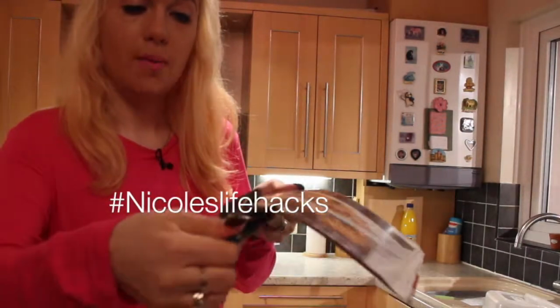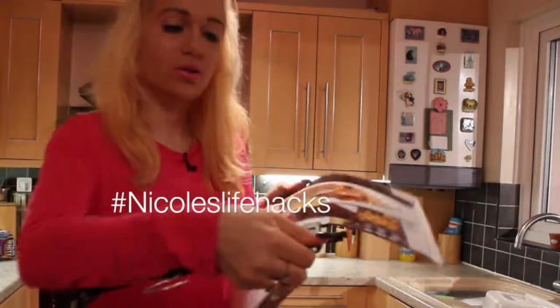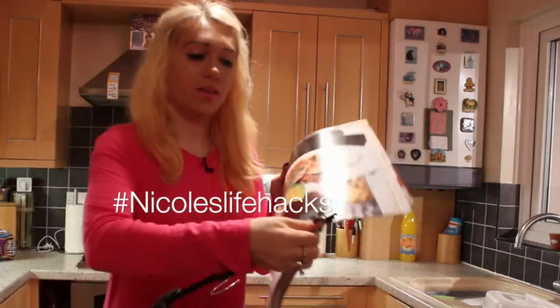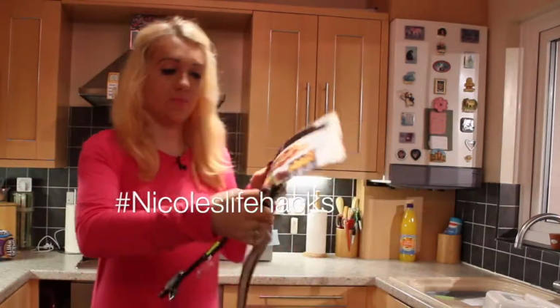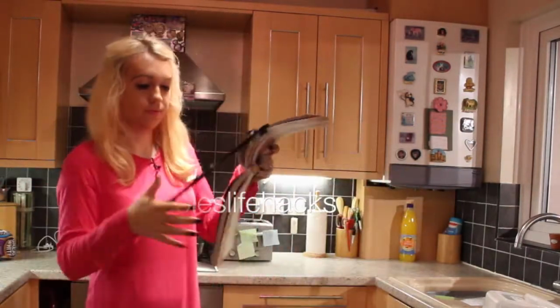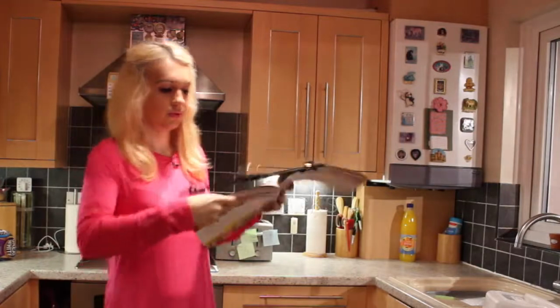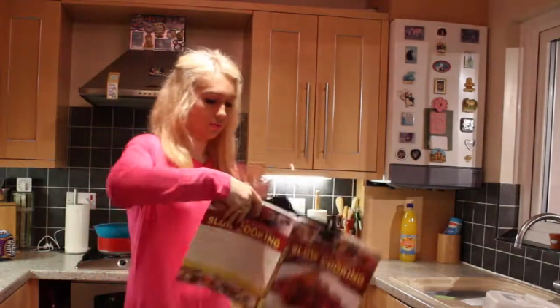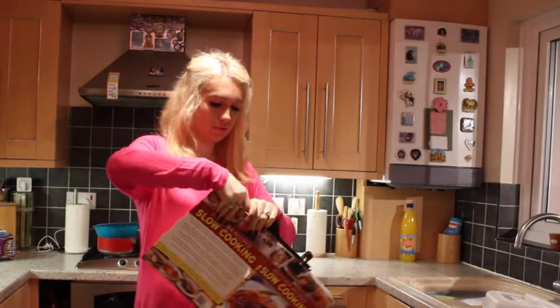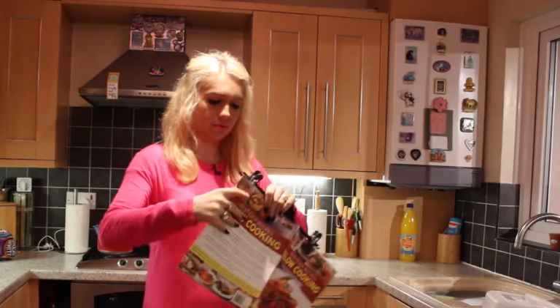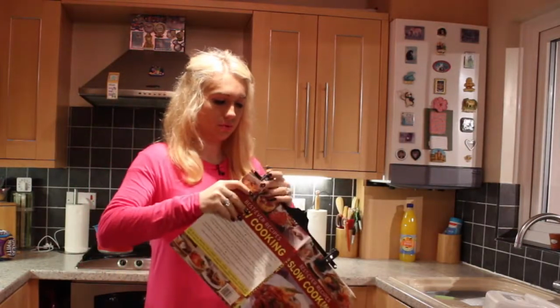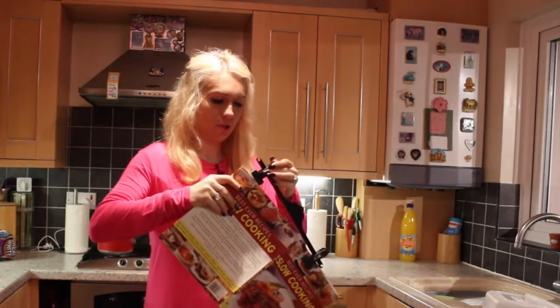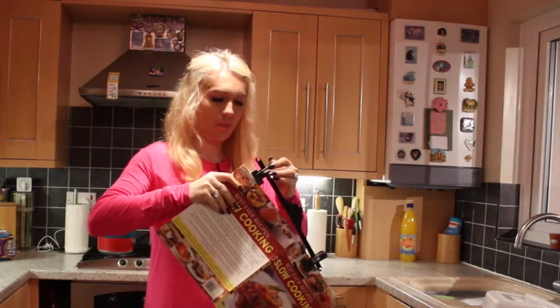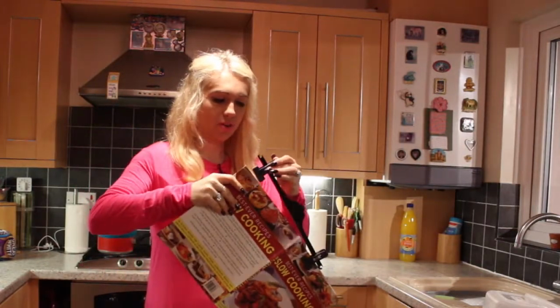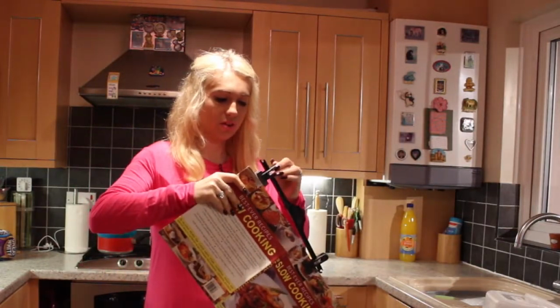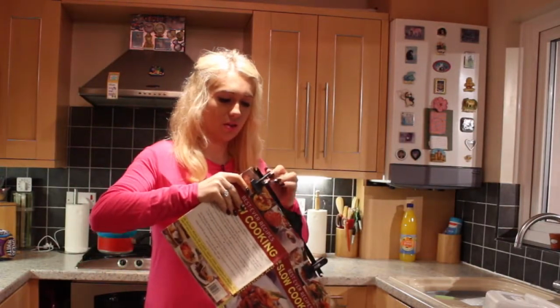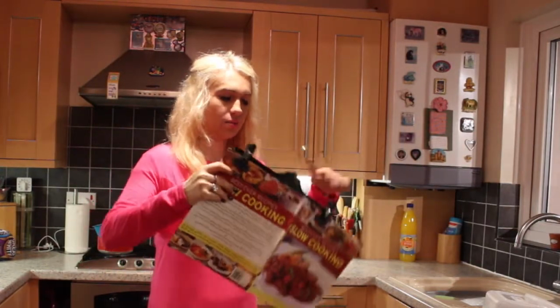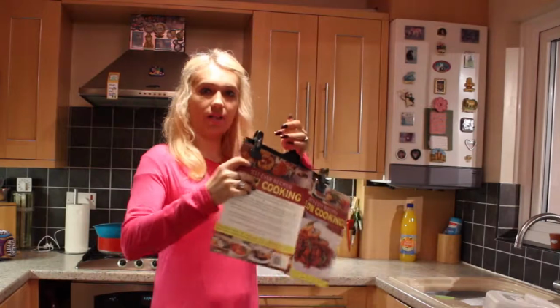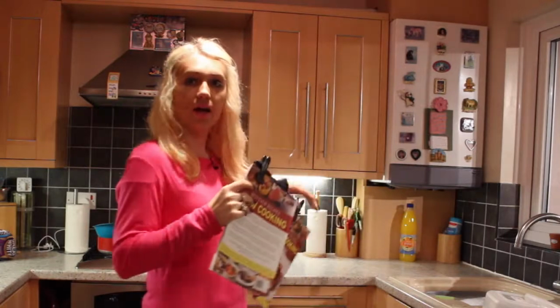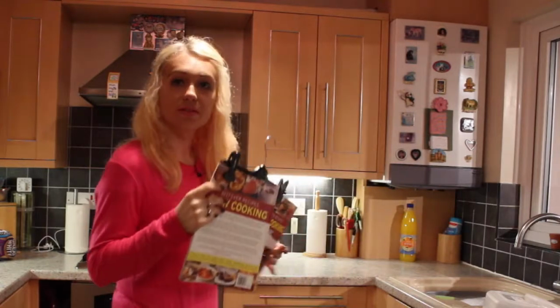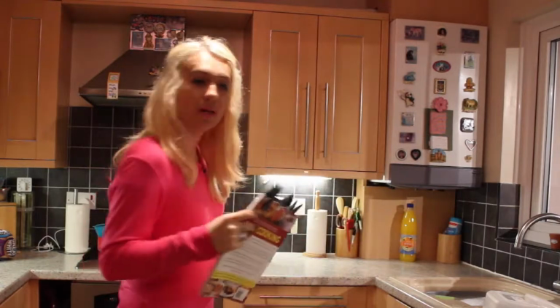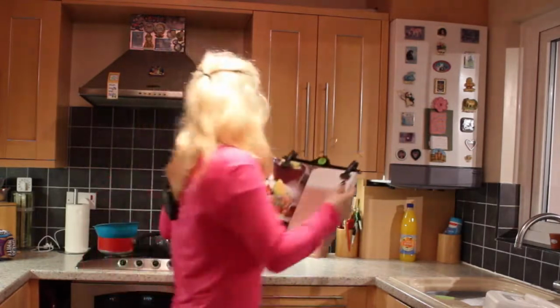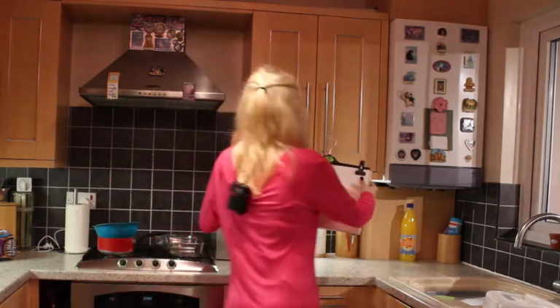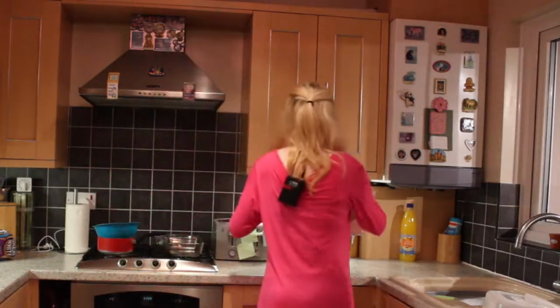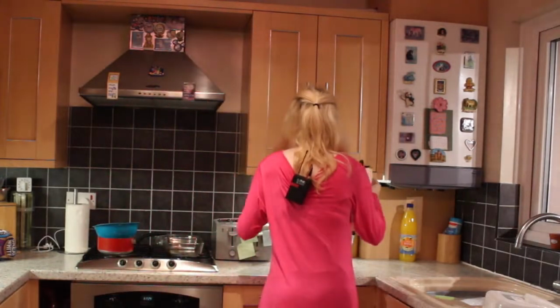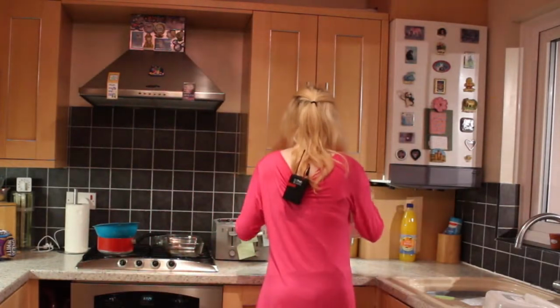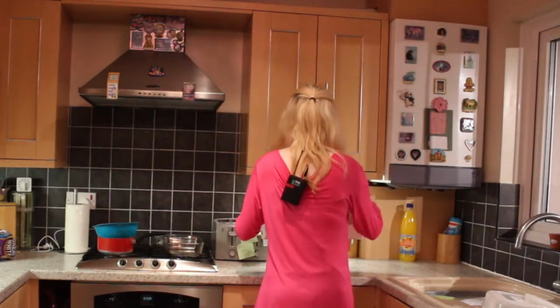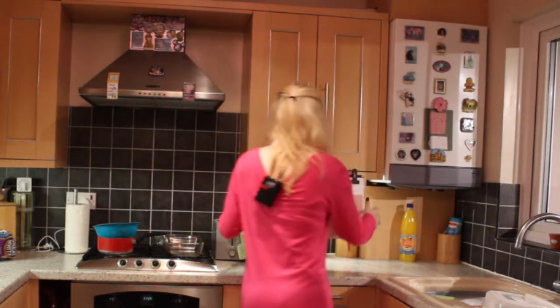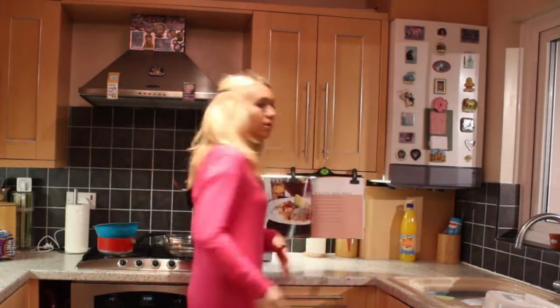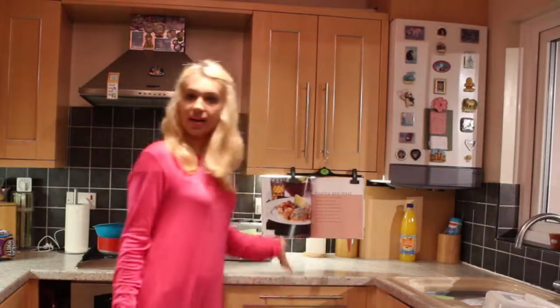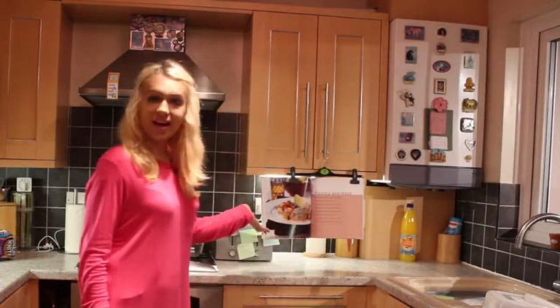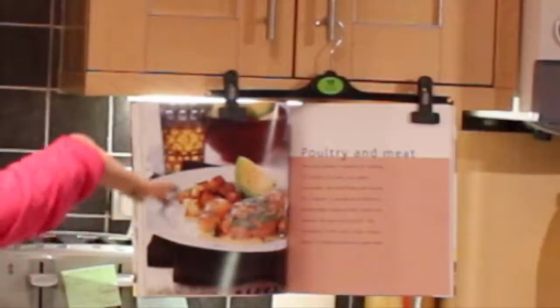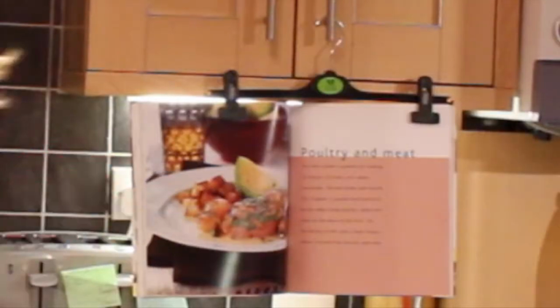Put it on there like that, put the next one on like that, and then simply hang it up like that.